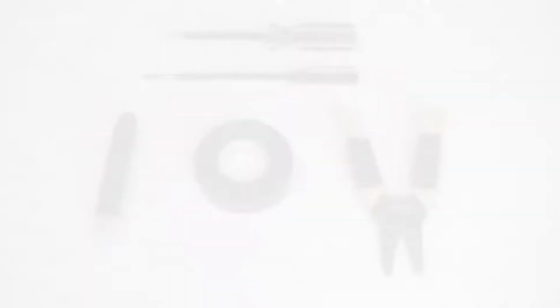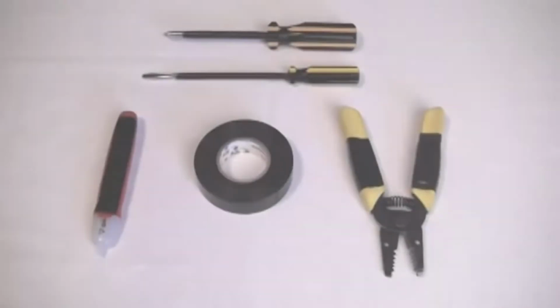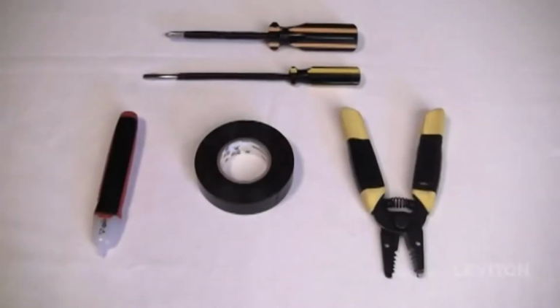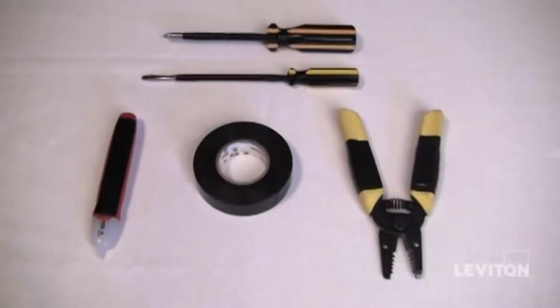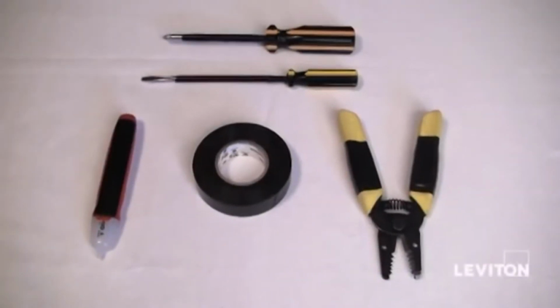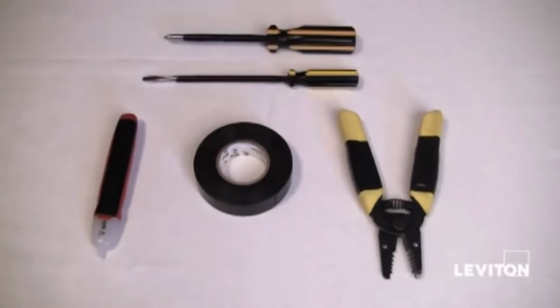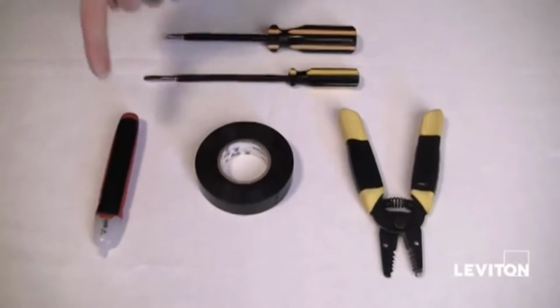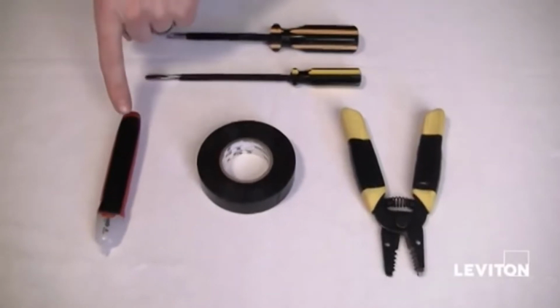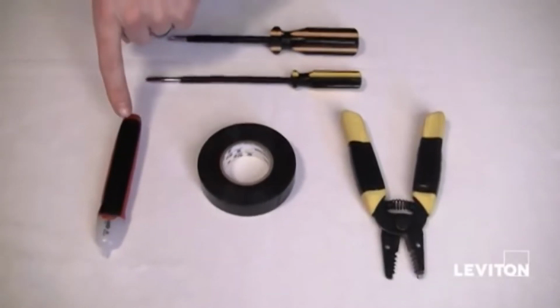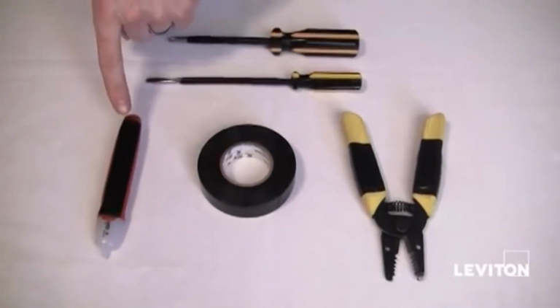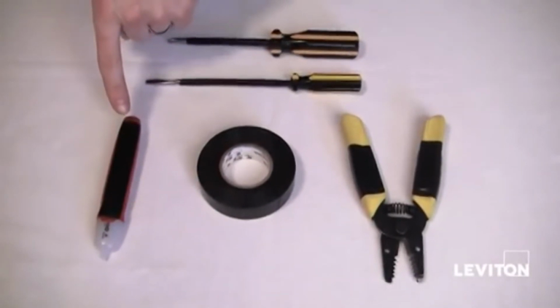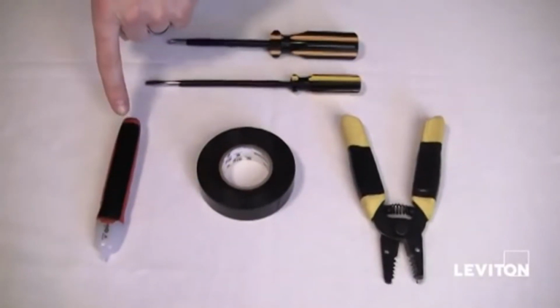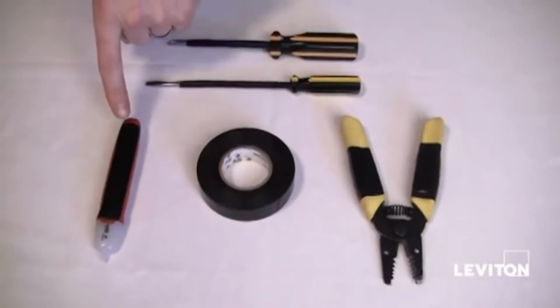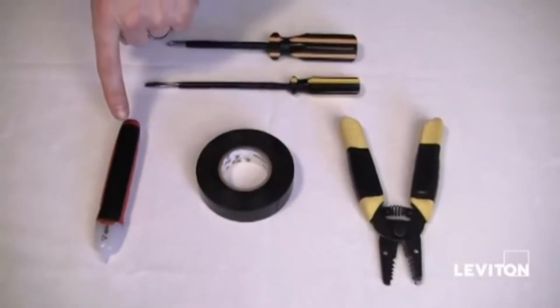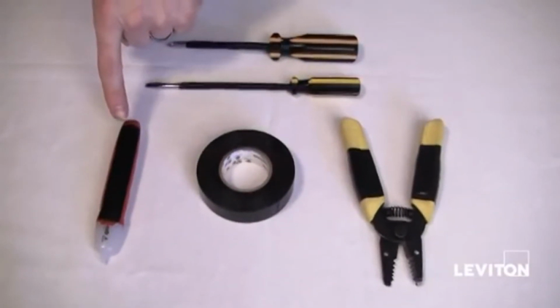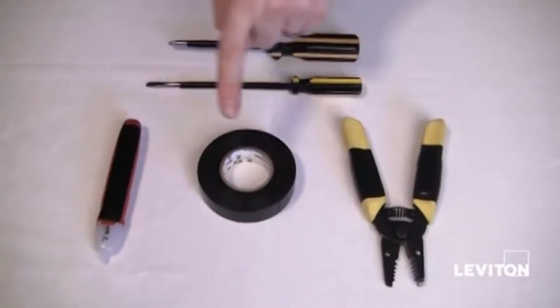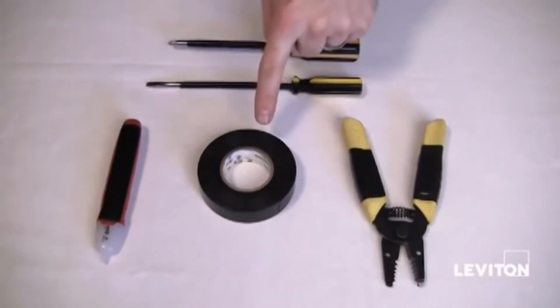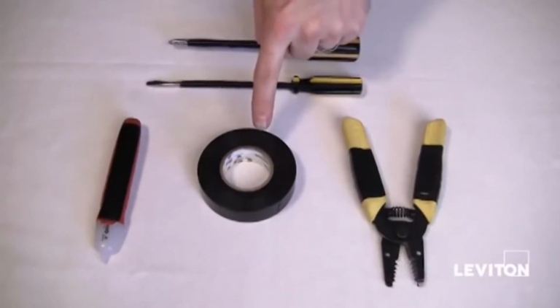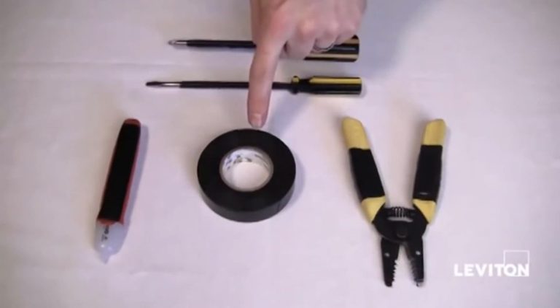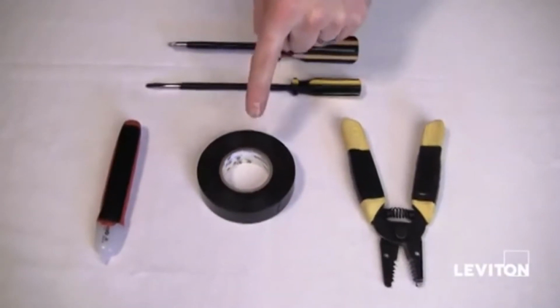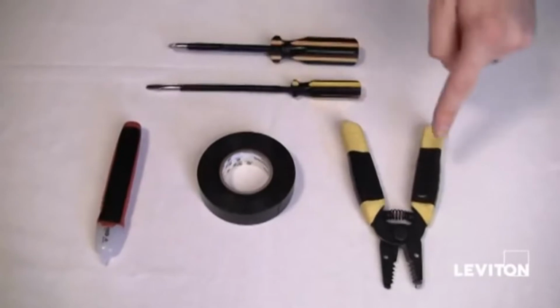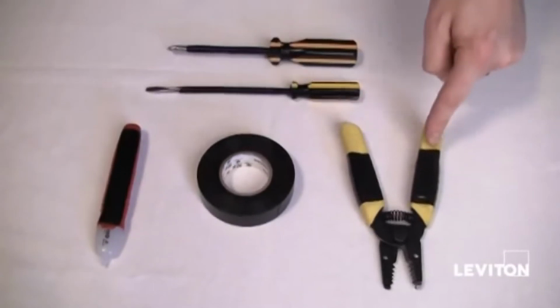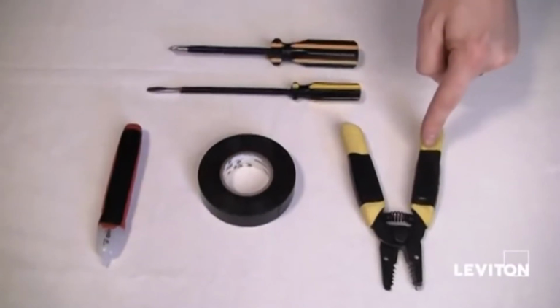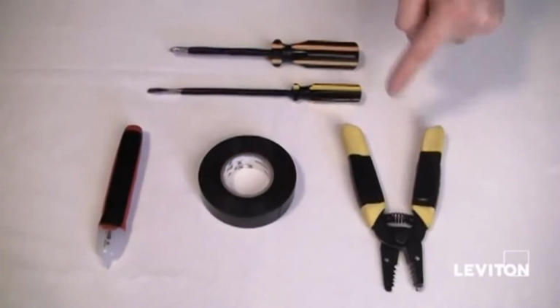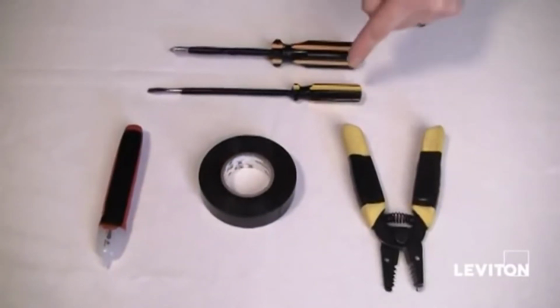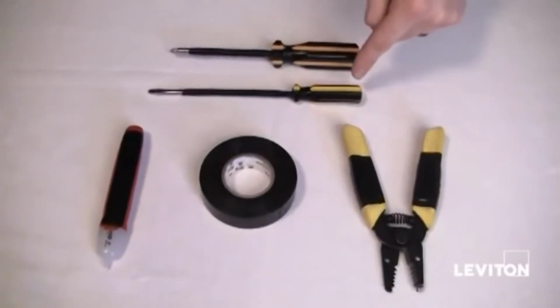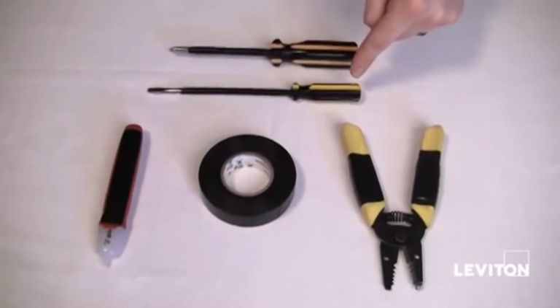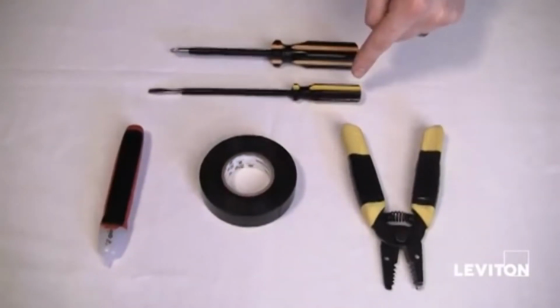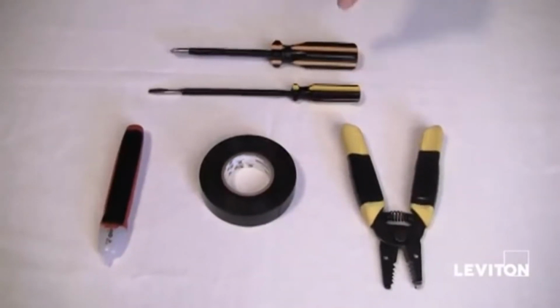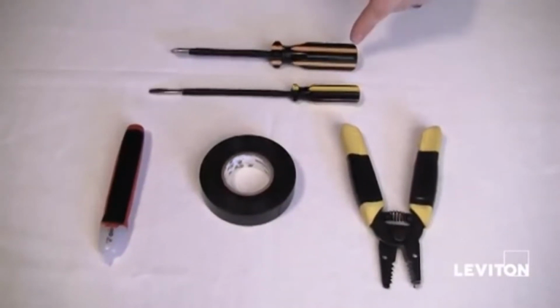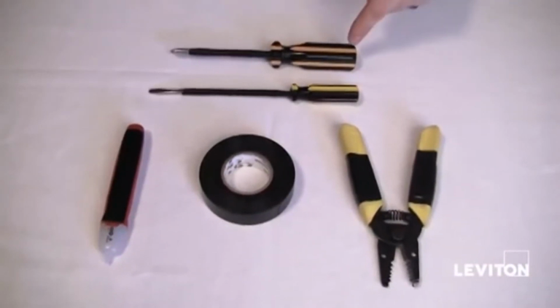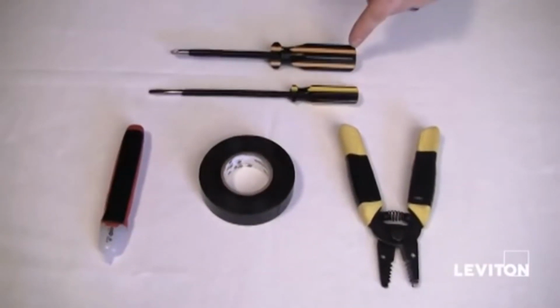Here are the tools you'll need: a wire tester or voltage tester, electrical tape, wire strippers, a flat head screwdriver, and a Phillips head screwdriver.